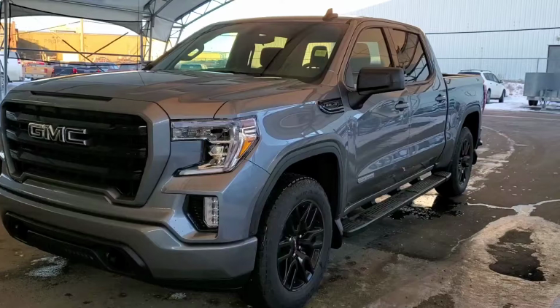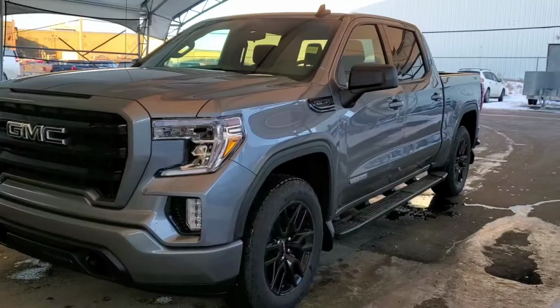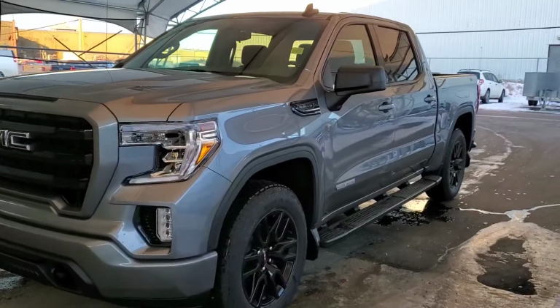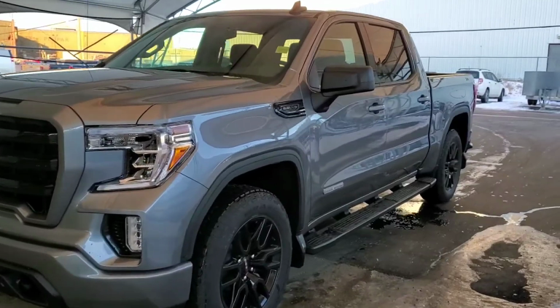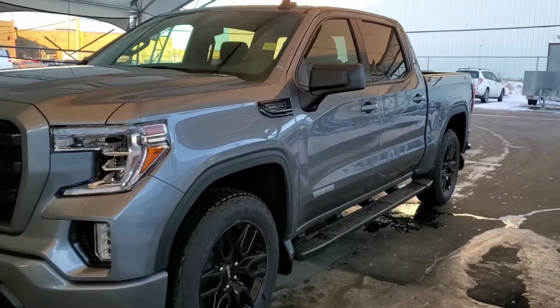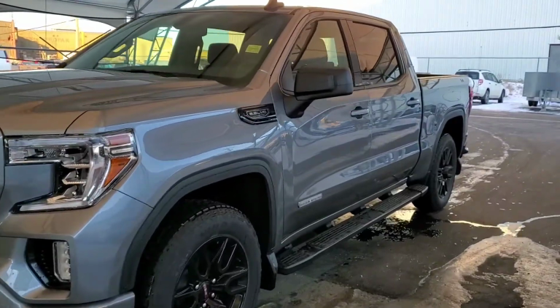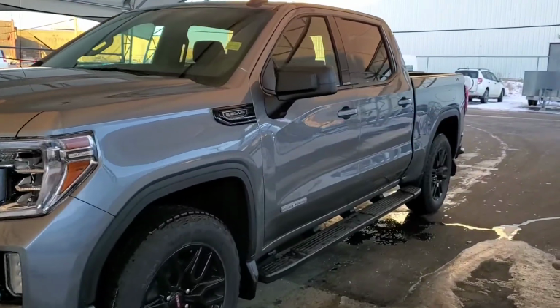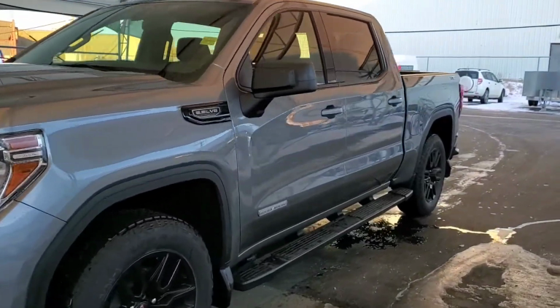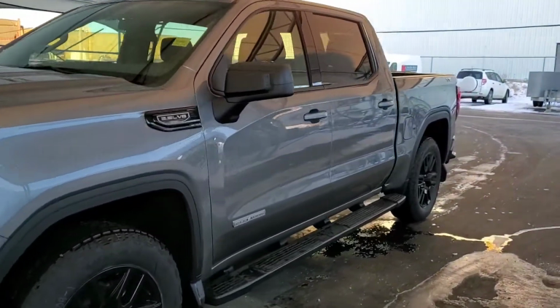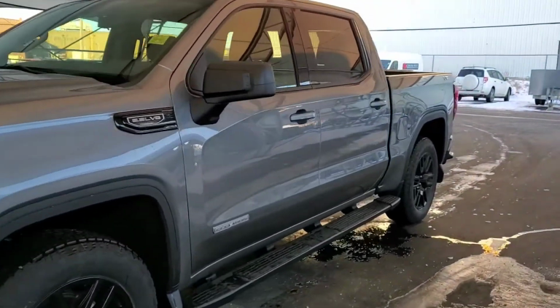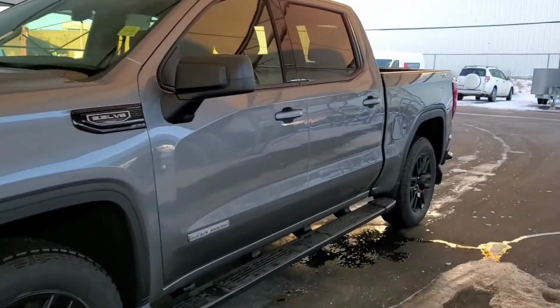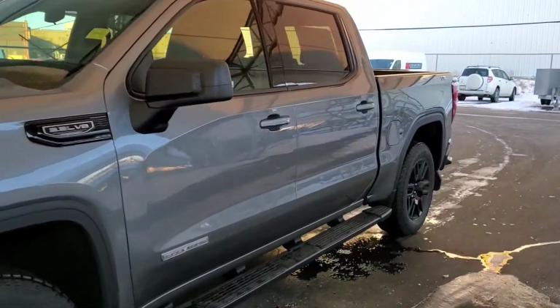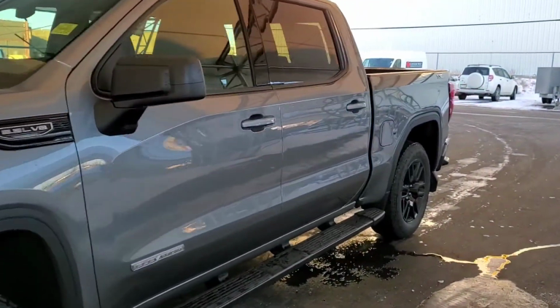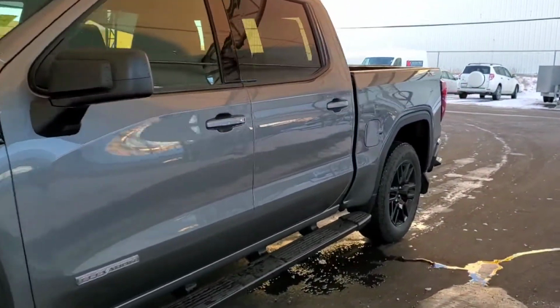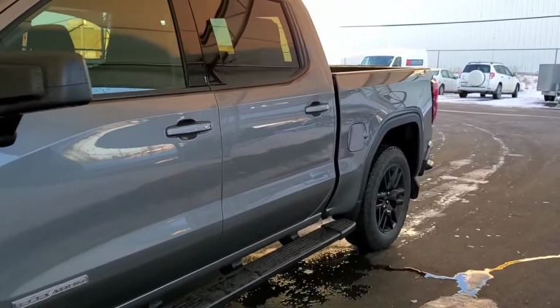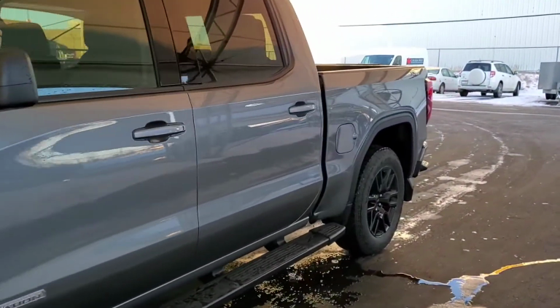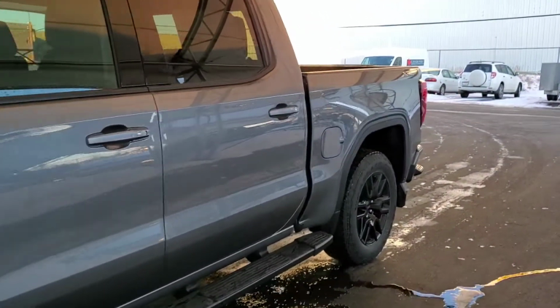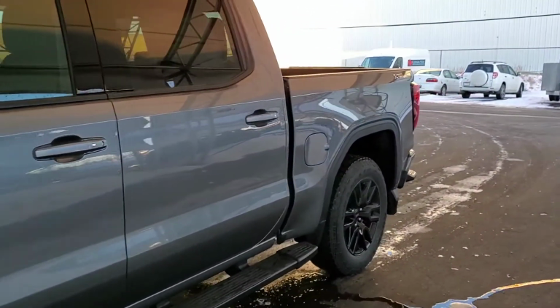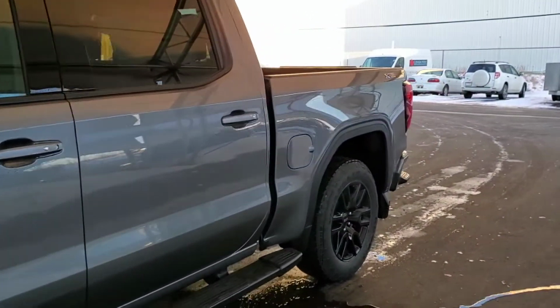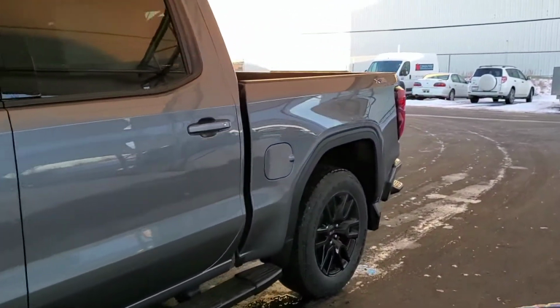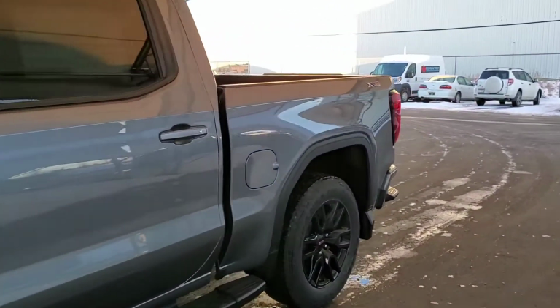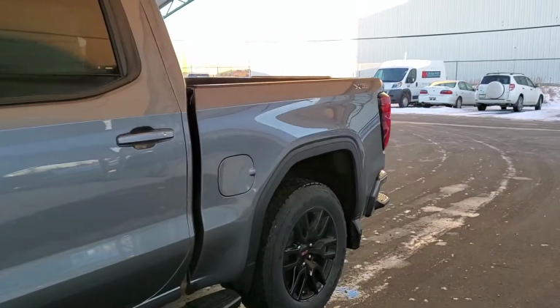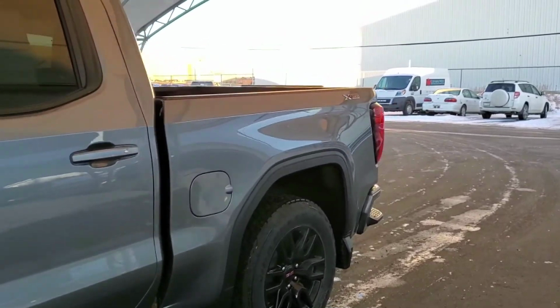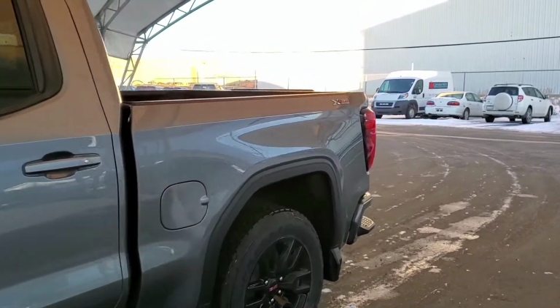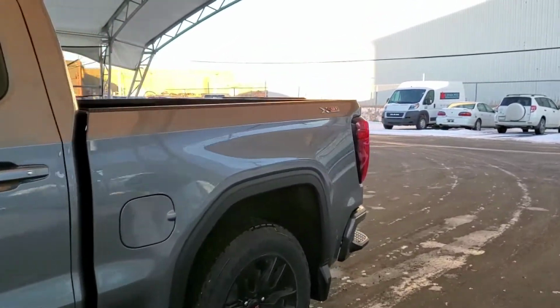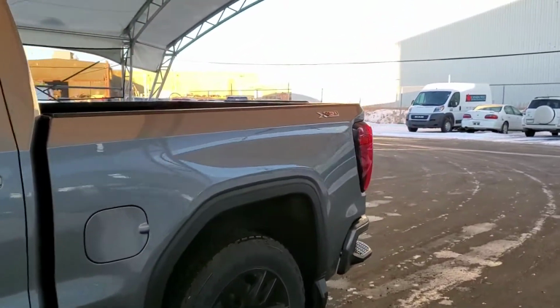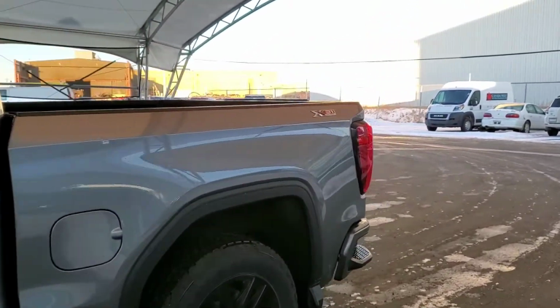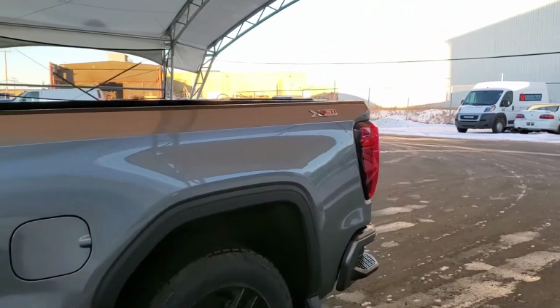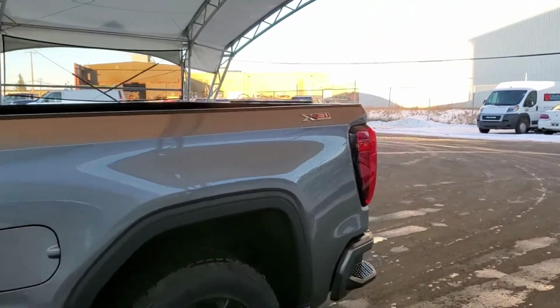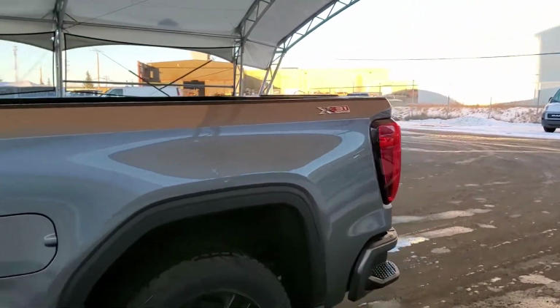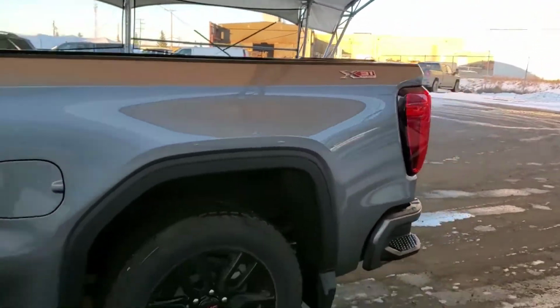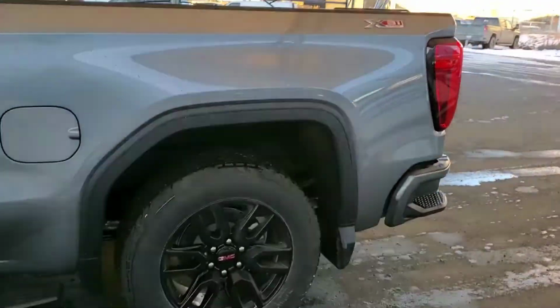Welcome to Davis Chevrolet. This is a brand new 2021 GMC Sierra 1500 in gray.